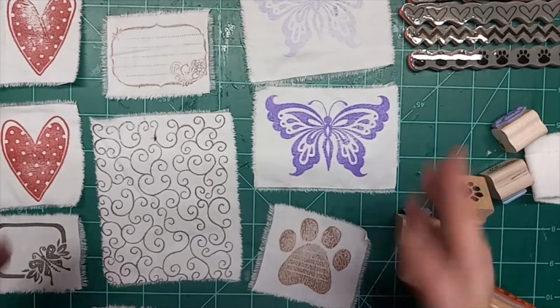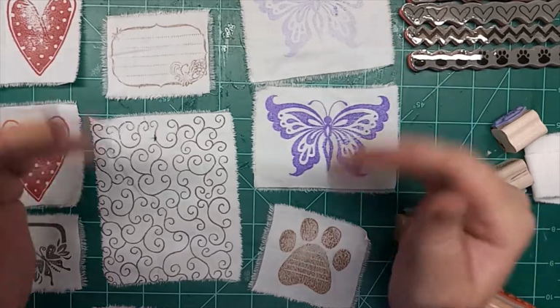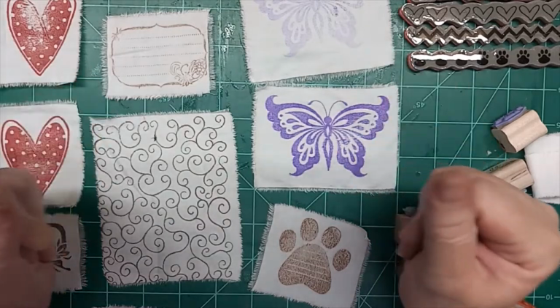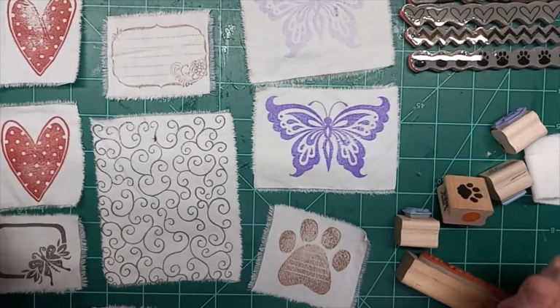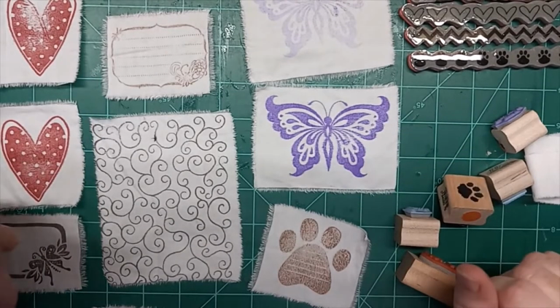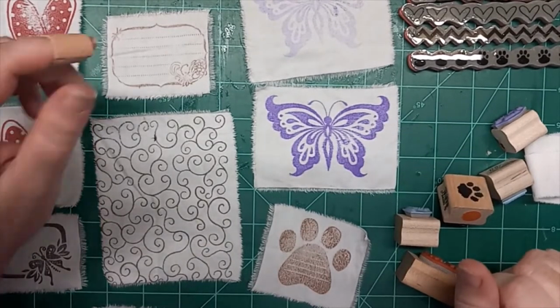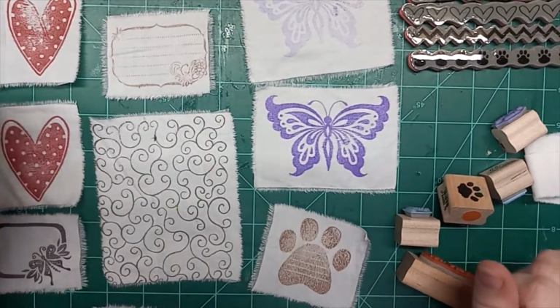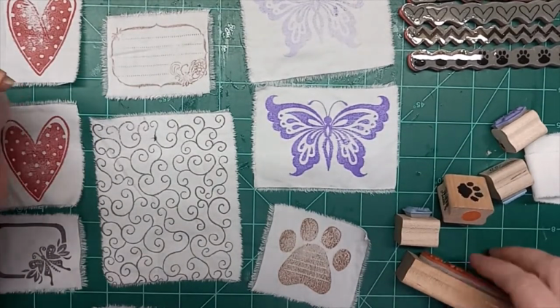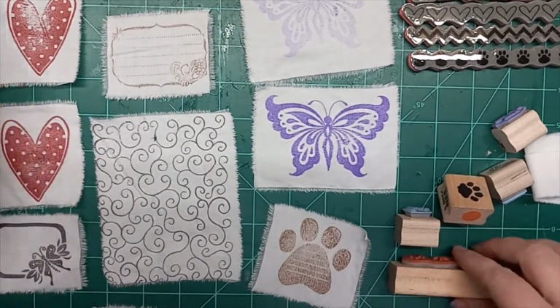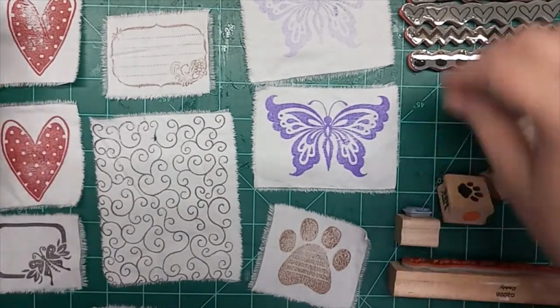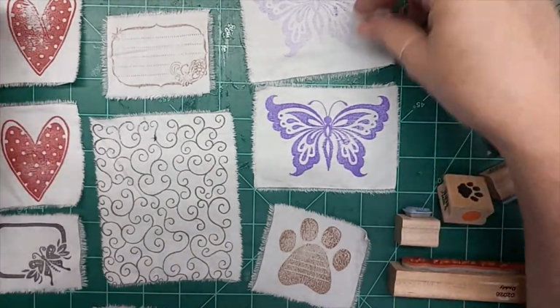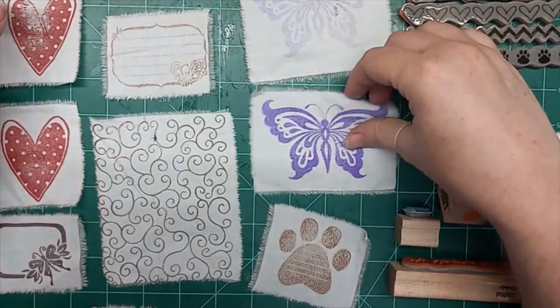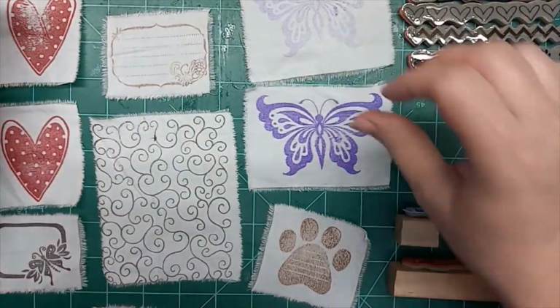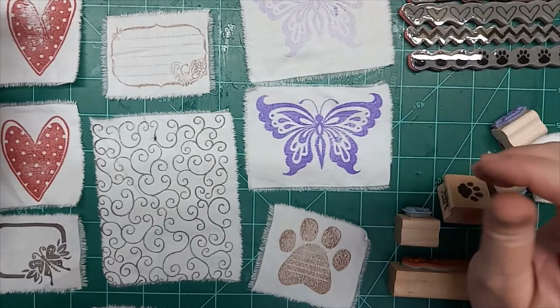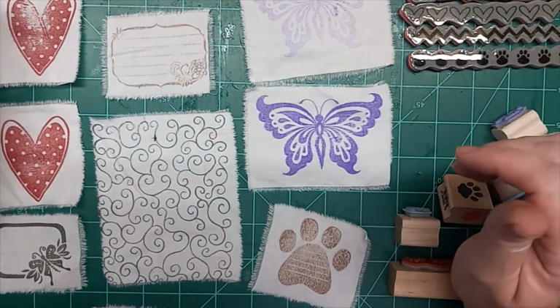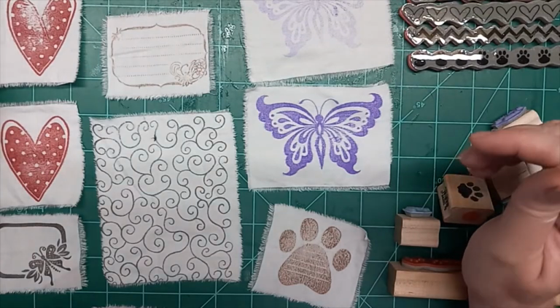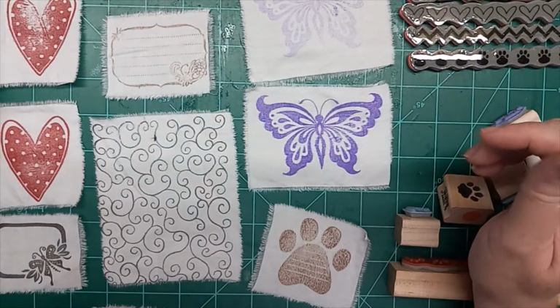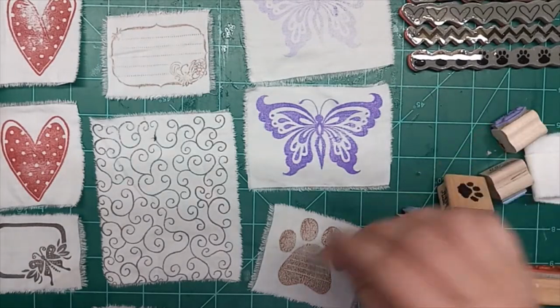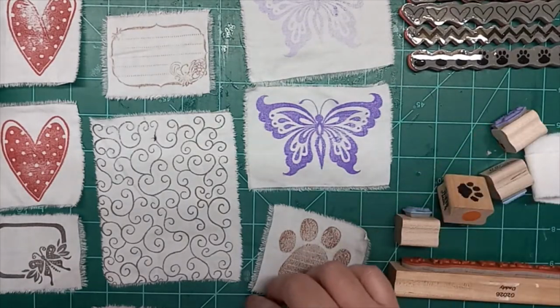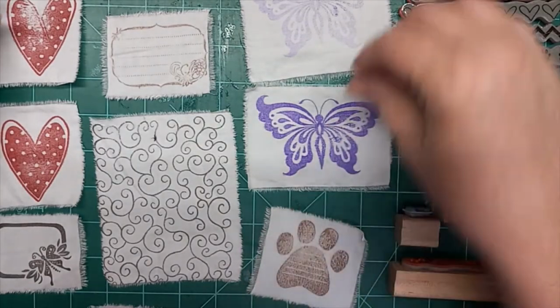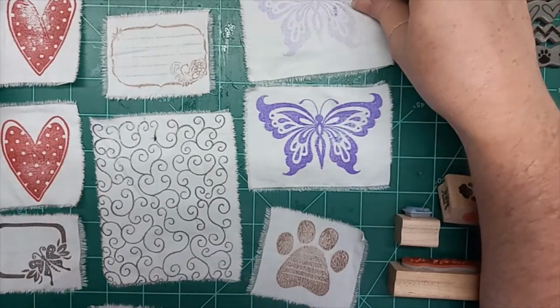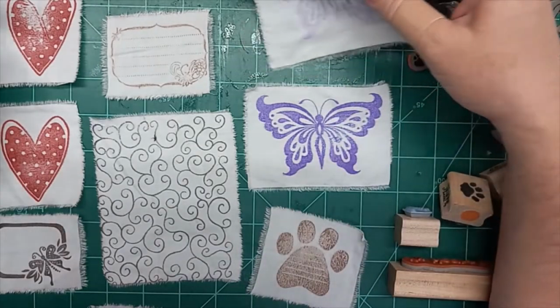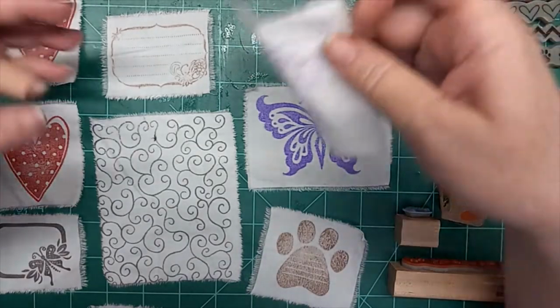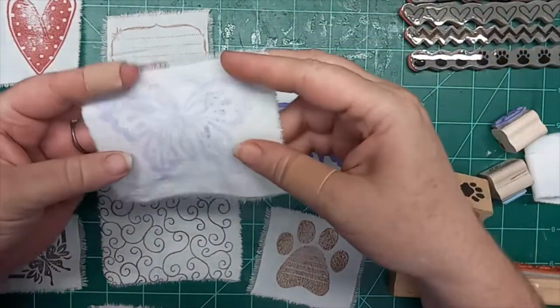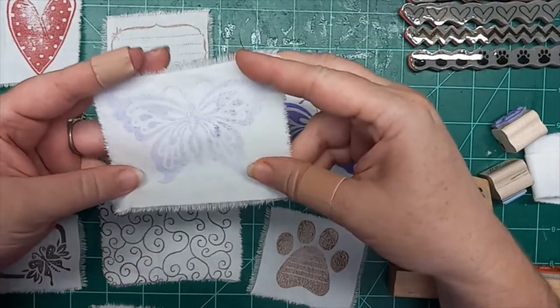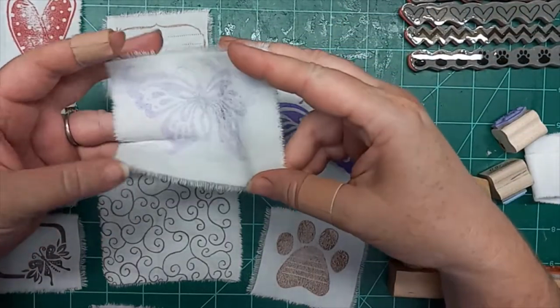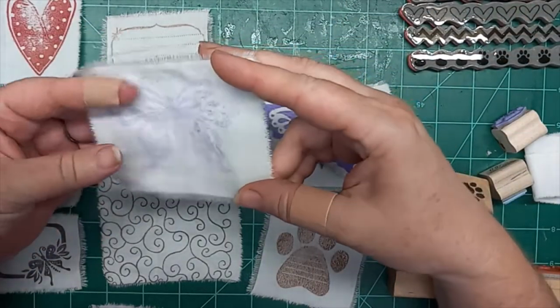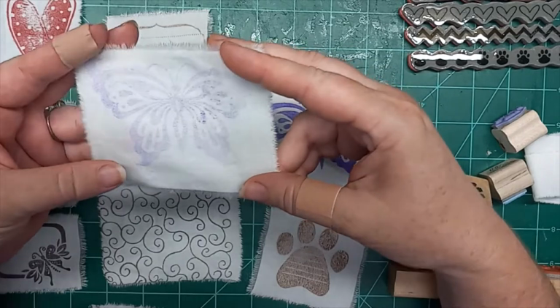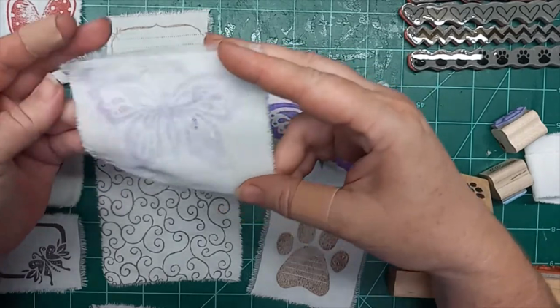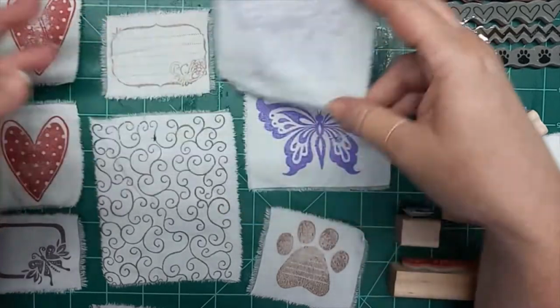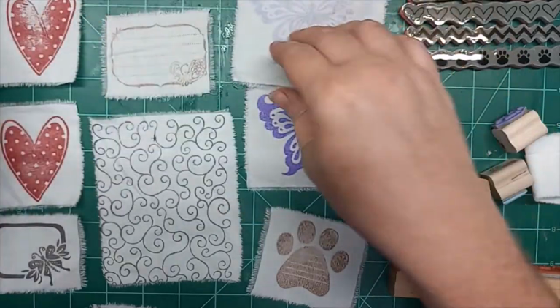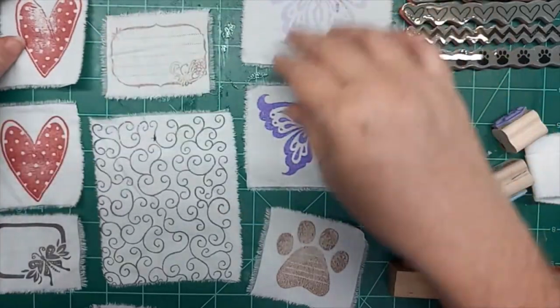Hi everybody, this is Liz with 143 Handmade and today's mass make is stamped fabric — just embellishments that you can use in a ton of different ways.